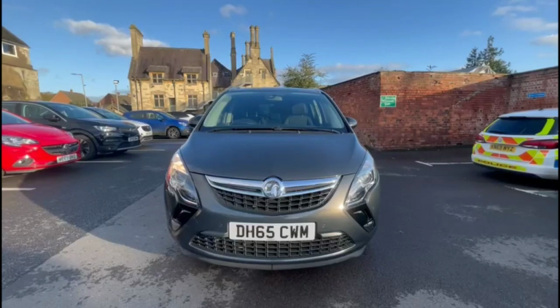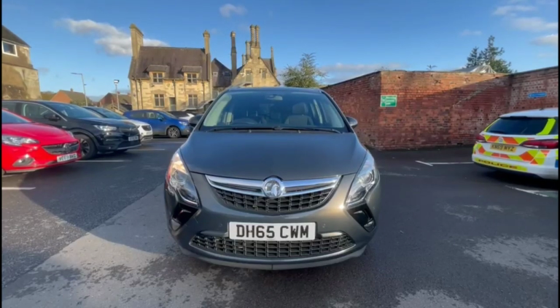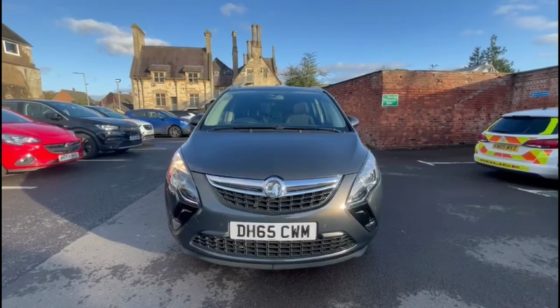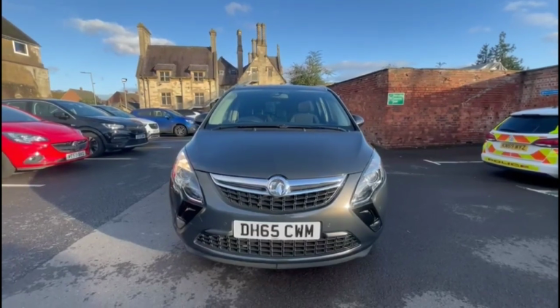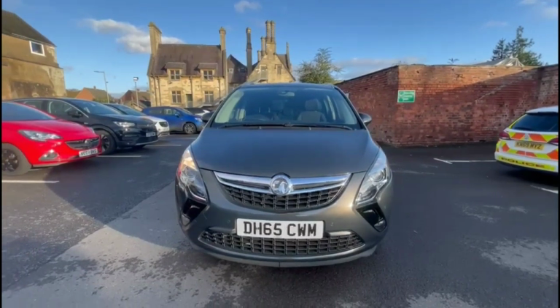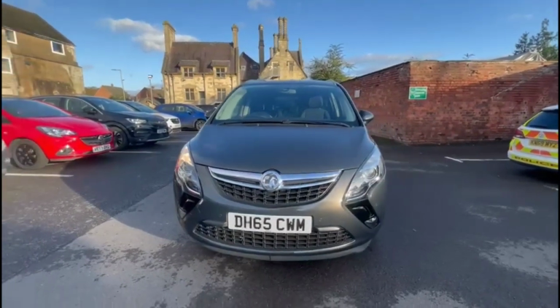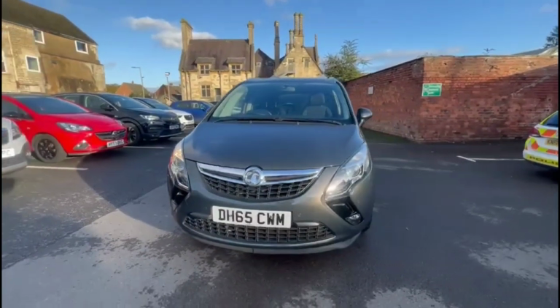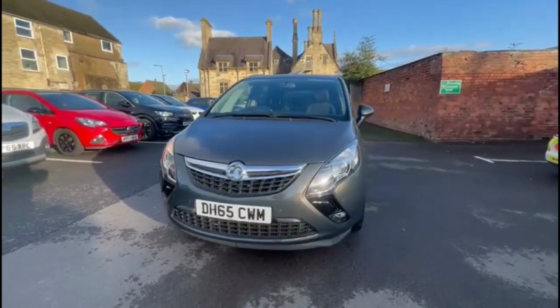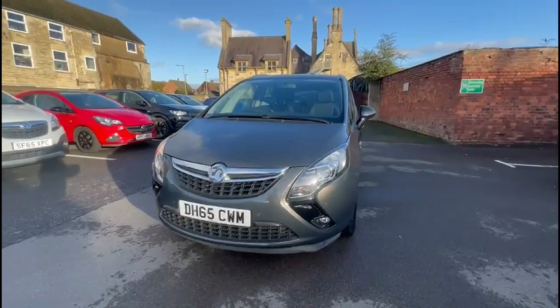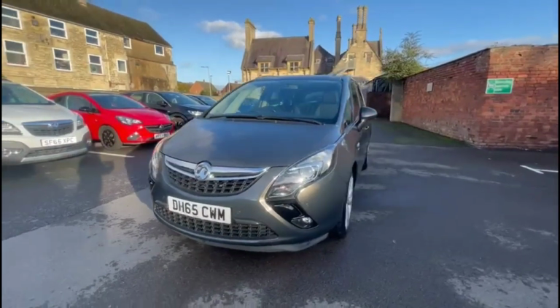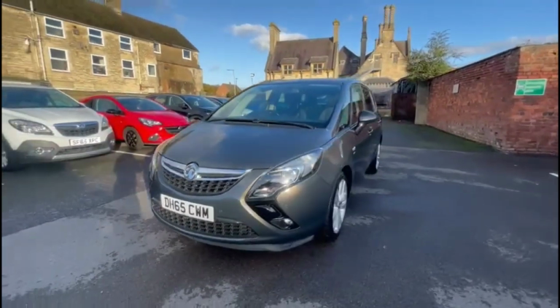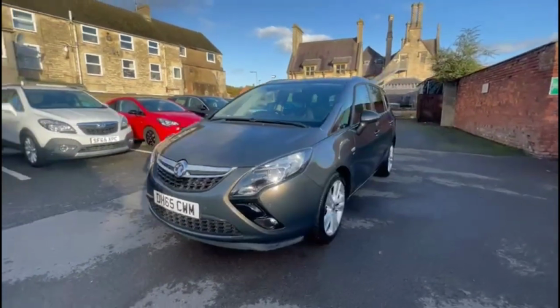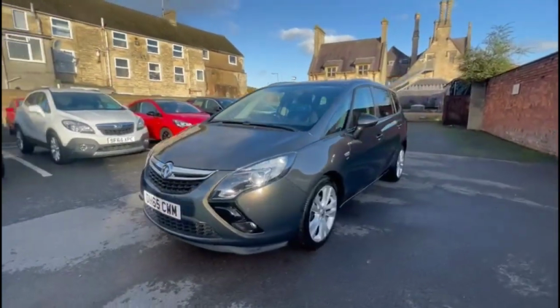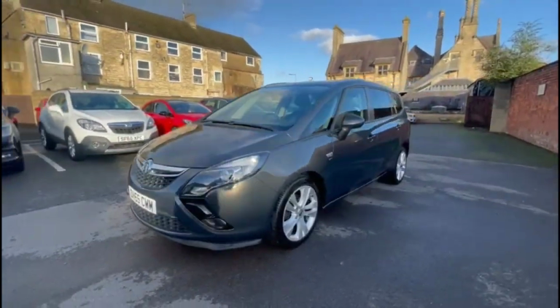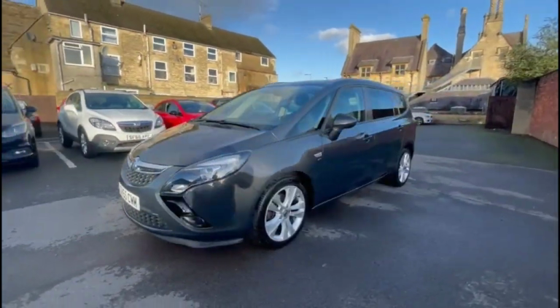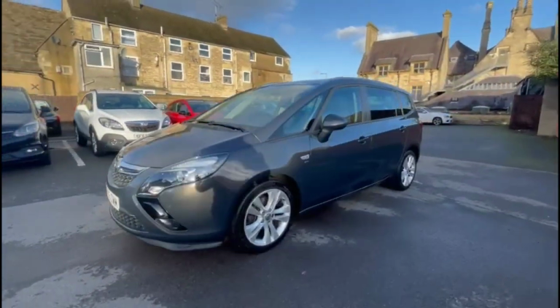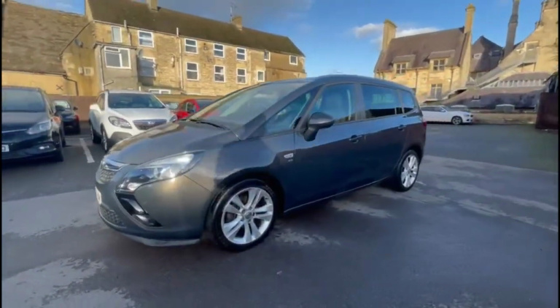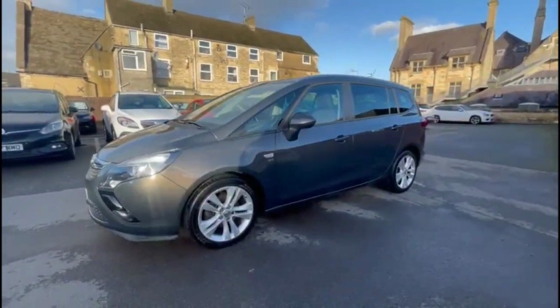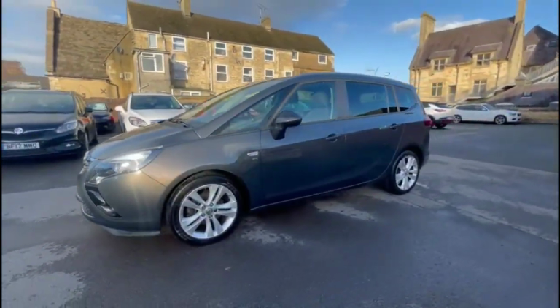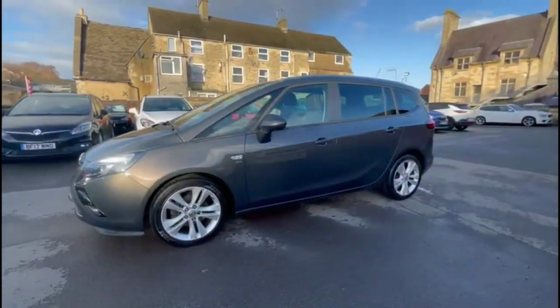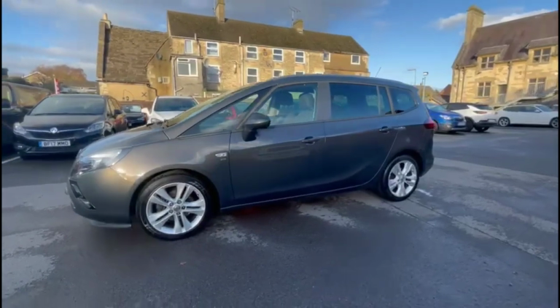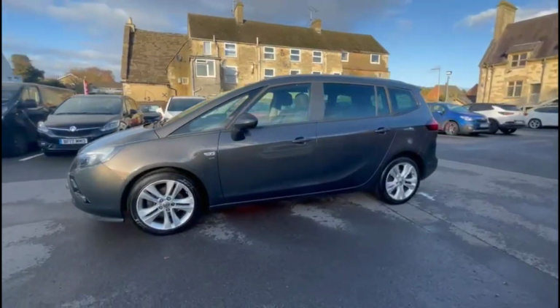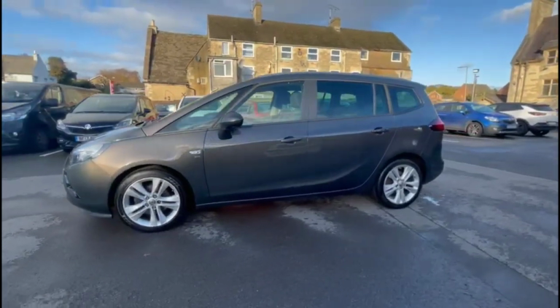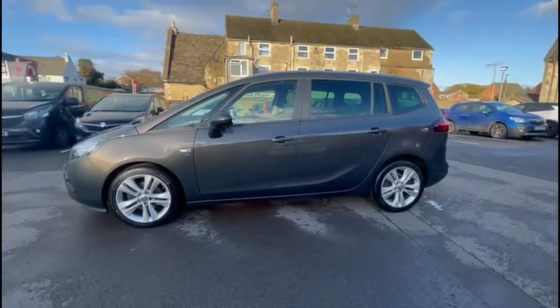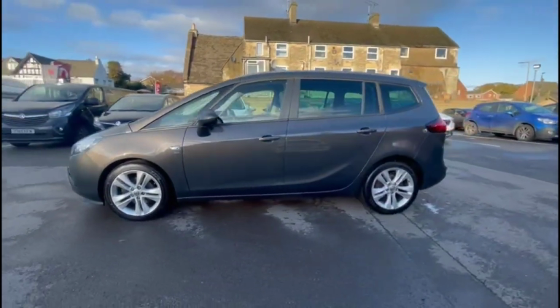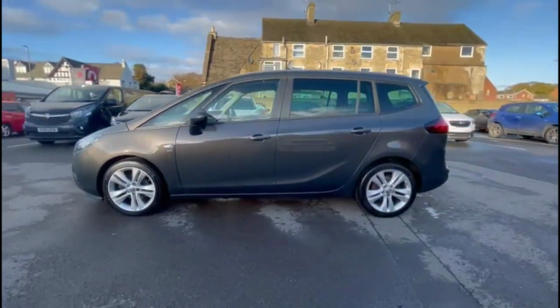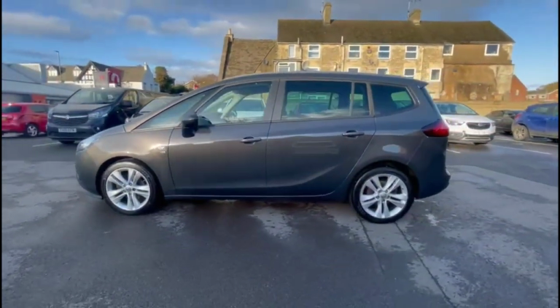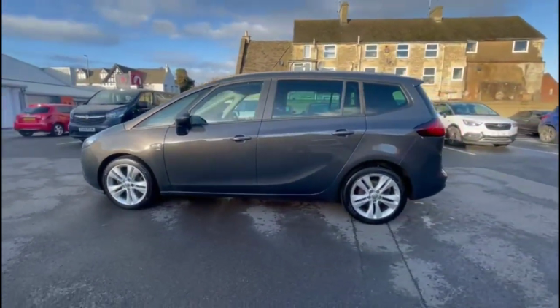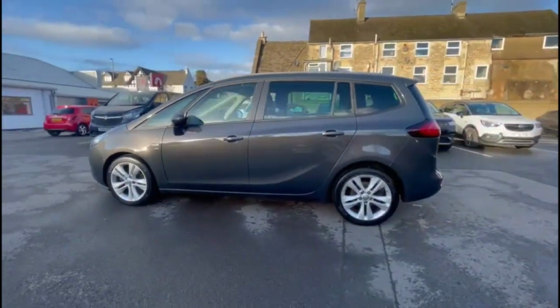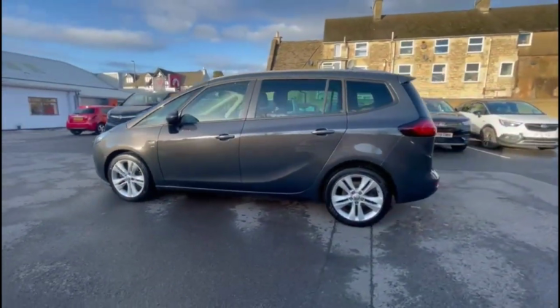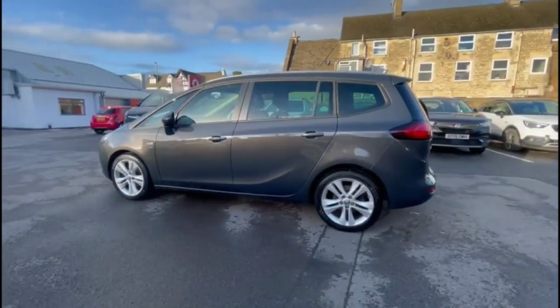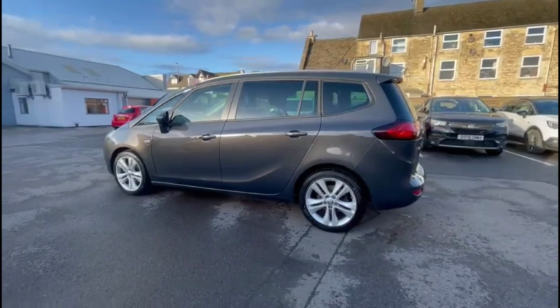Hello and welcome to Baylis Vauxhall. Today we're viewing a Vauxhall Sophia Rotura 1.4 Turbo SRI. This model has covered 54,863 miles and is finished in grey. It also comes with Baylis warranty, with the option to extend it to 36 months.